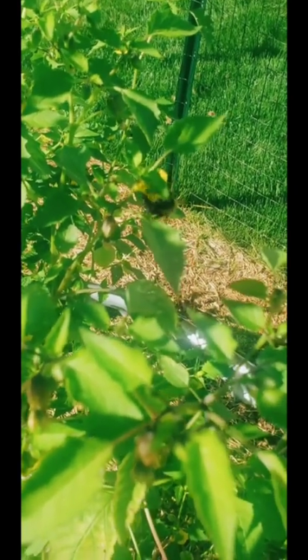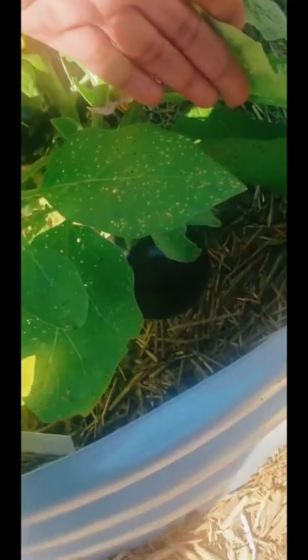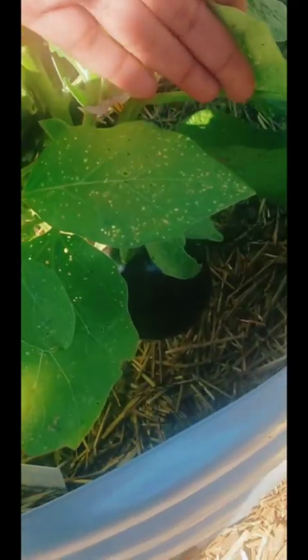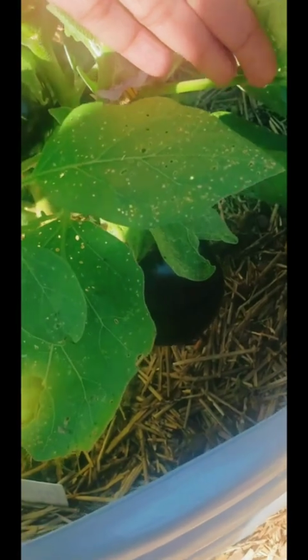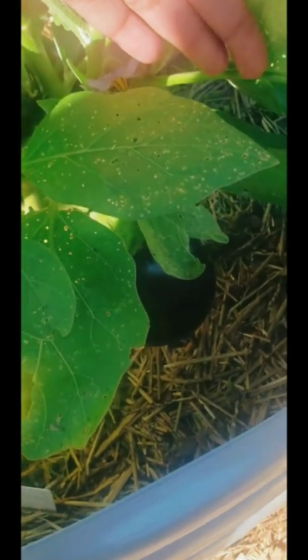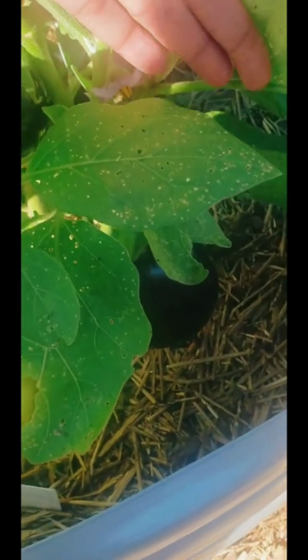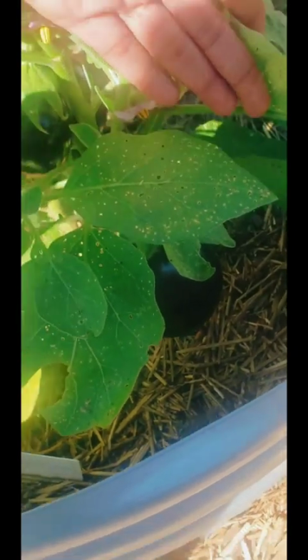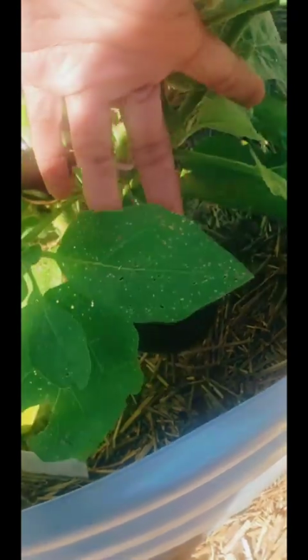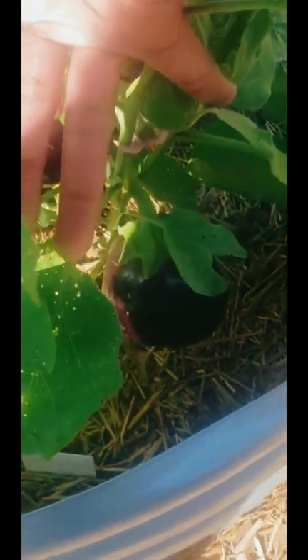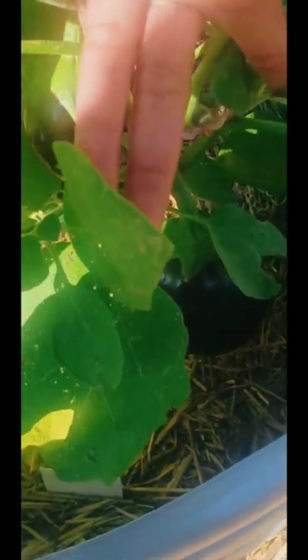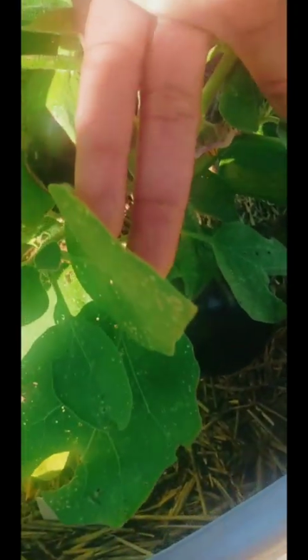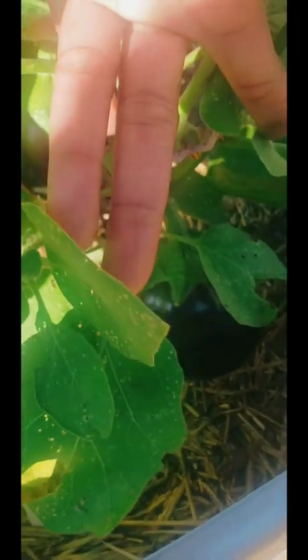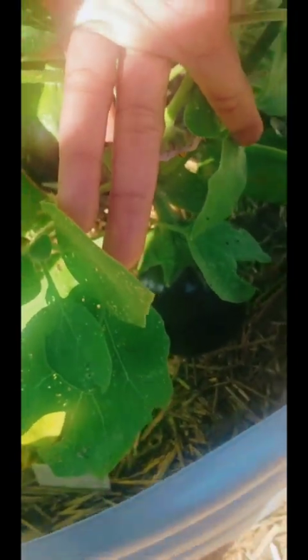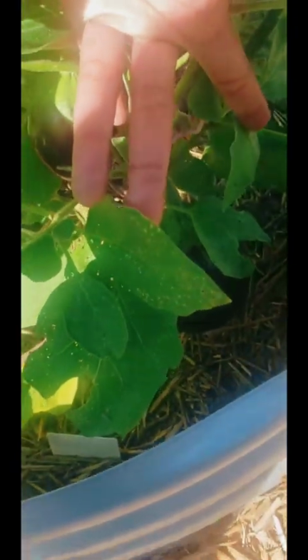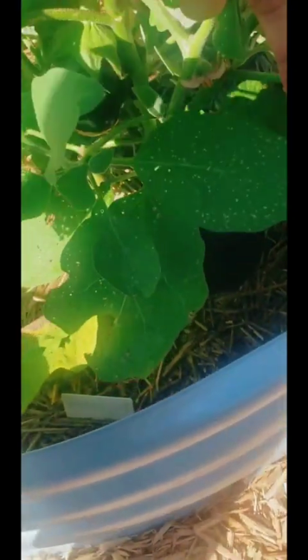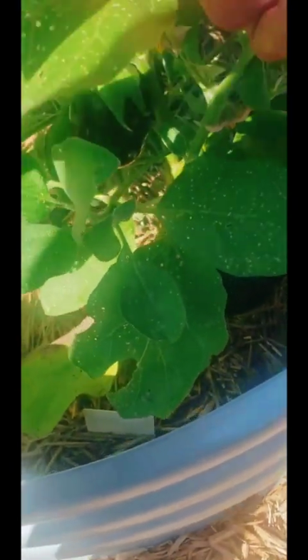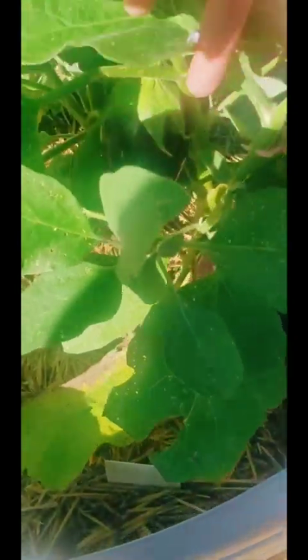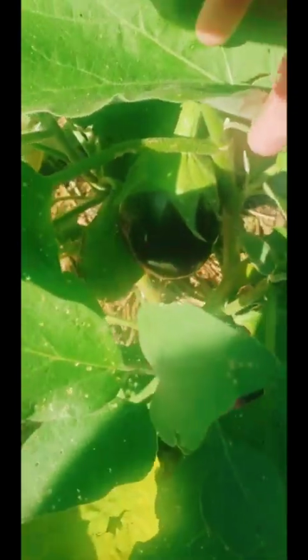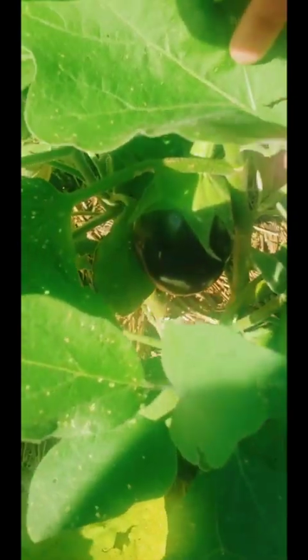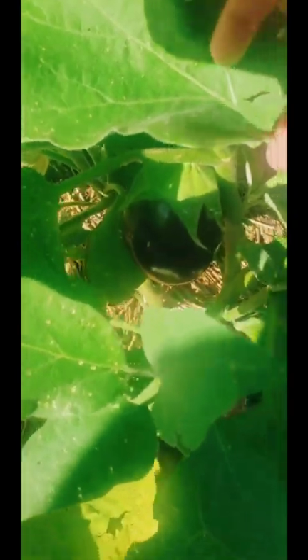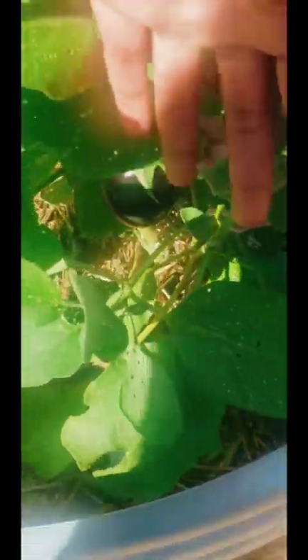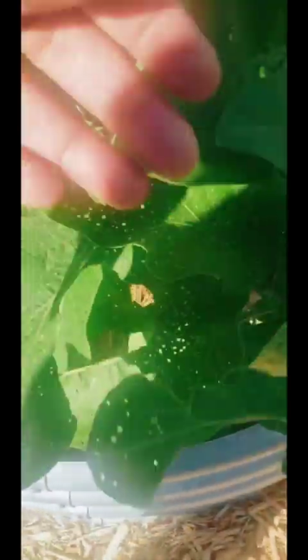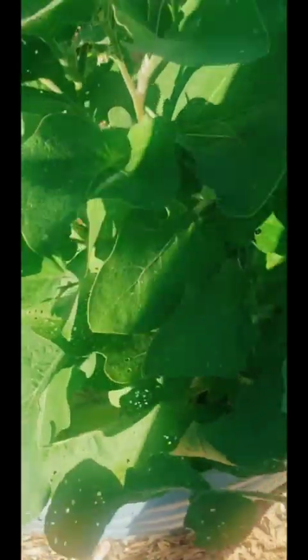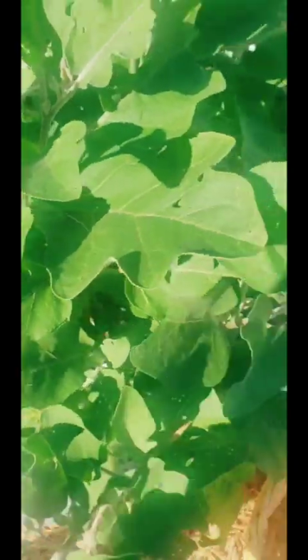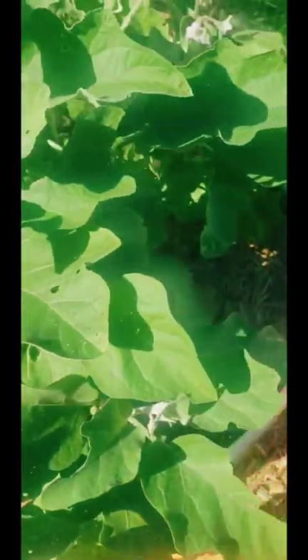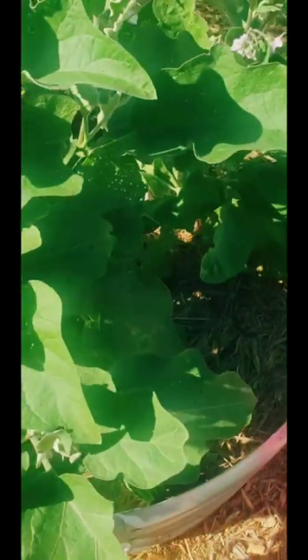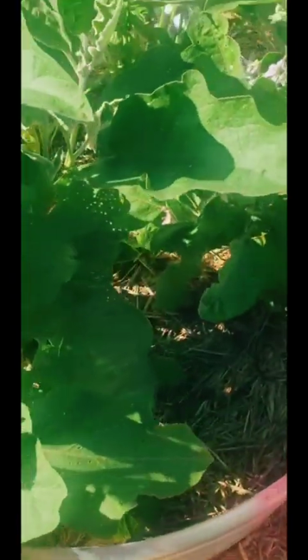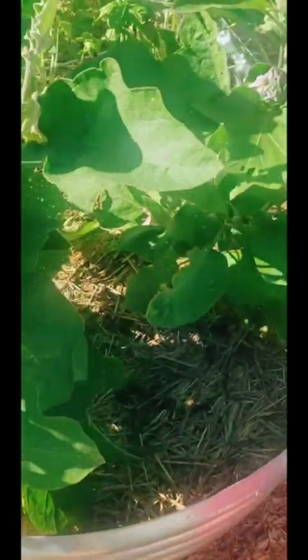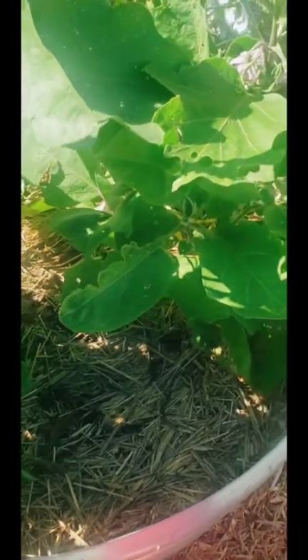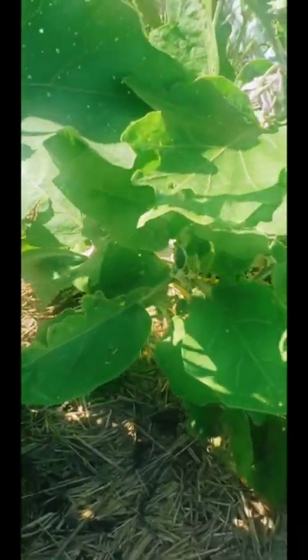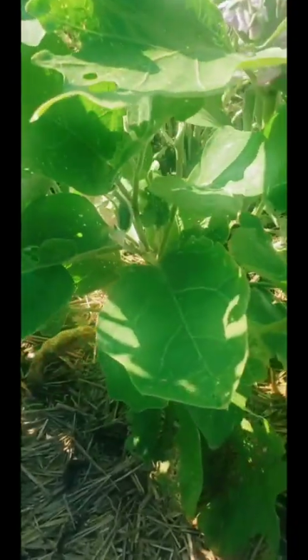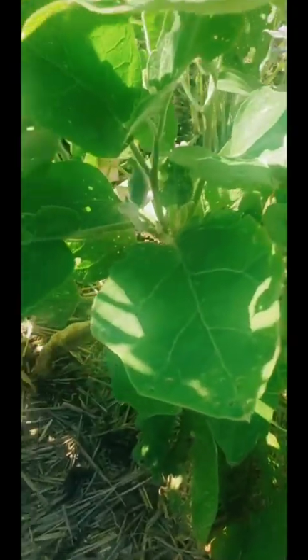Here we have our eggplant — I'm just letting that do its thing until it's ready to harvest. I have another one right there and I don't know if I have any more anywhere else.